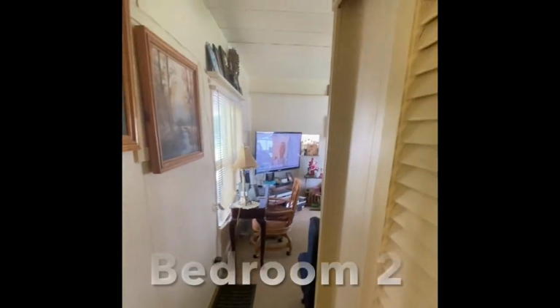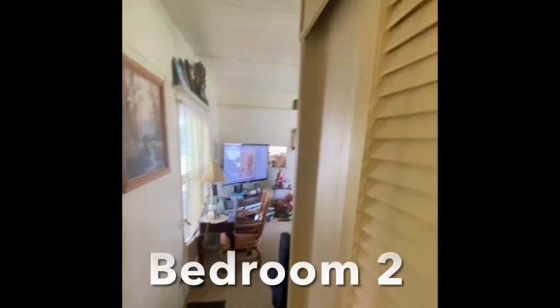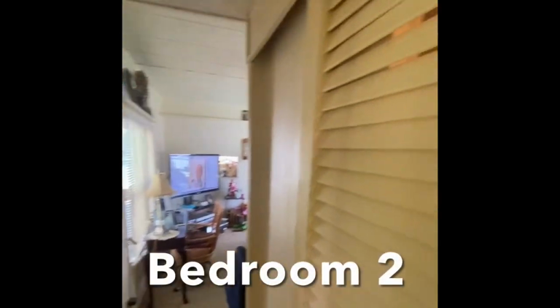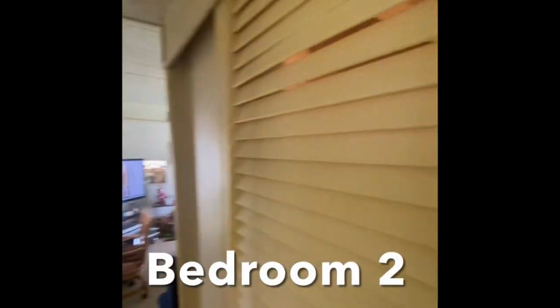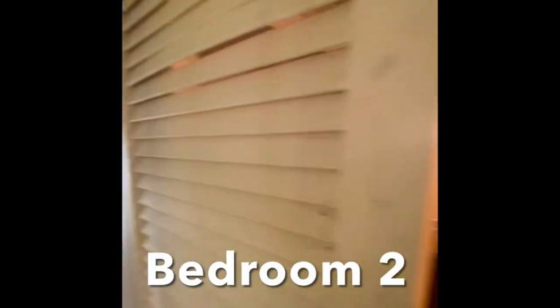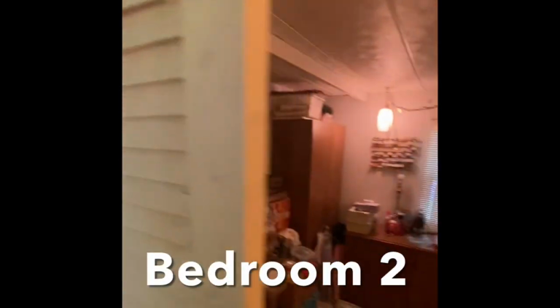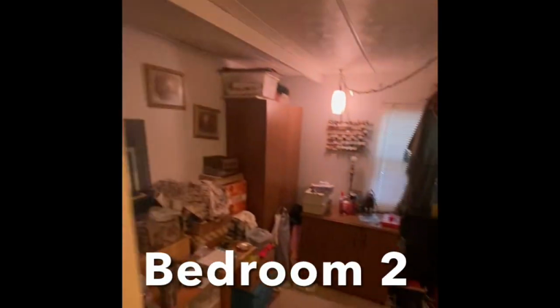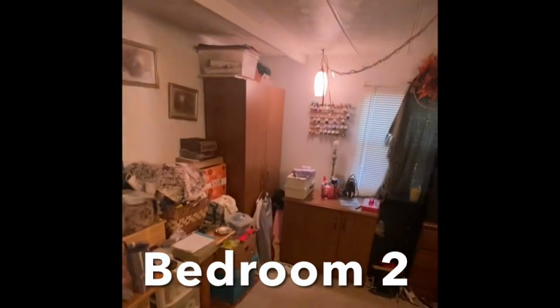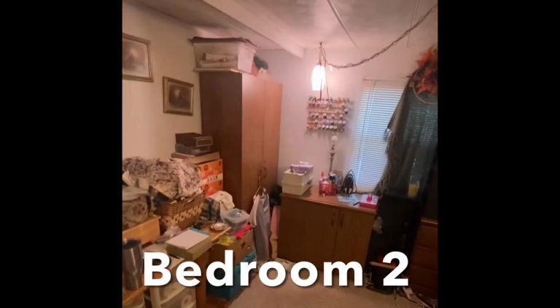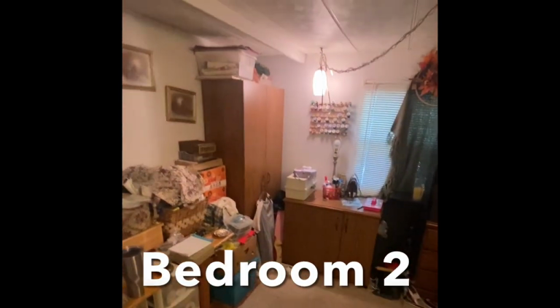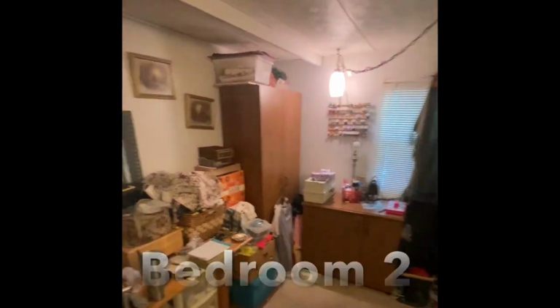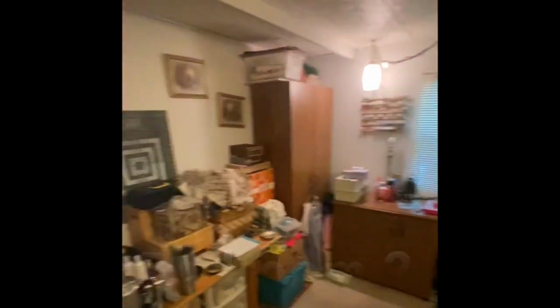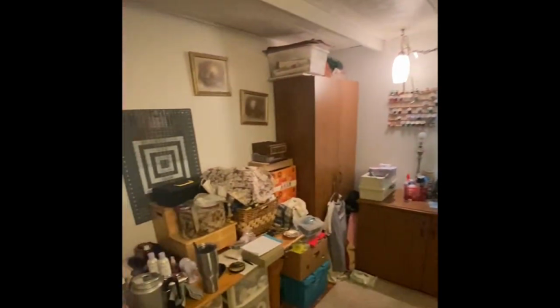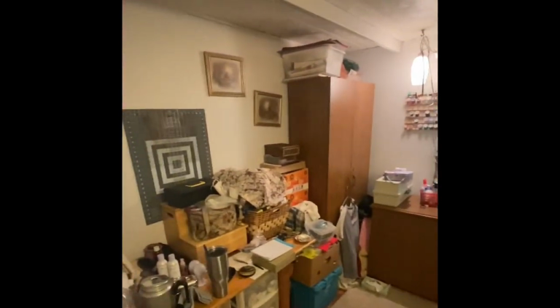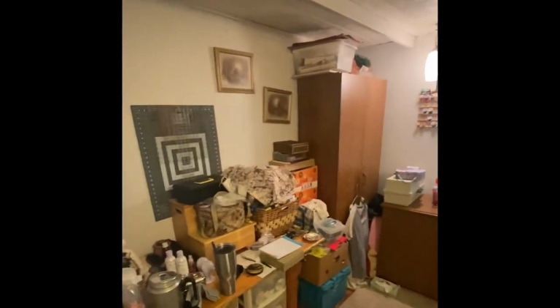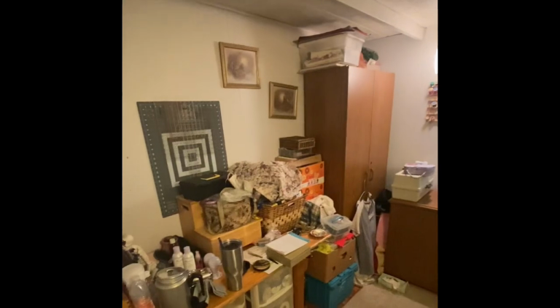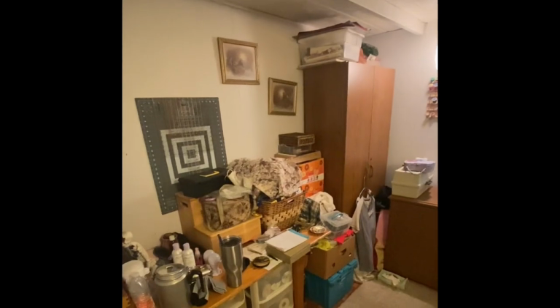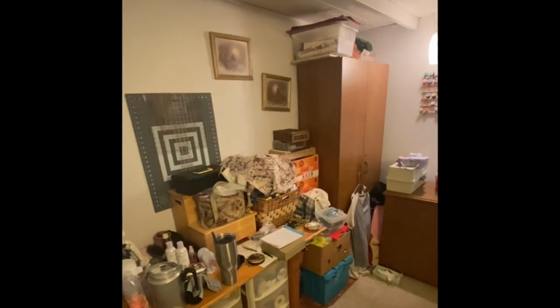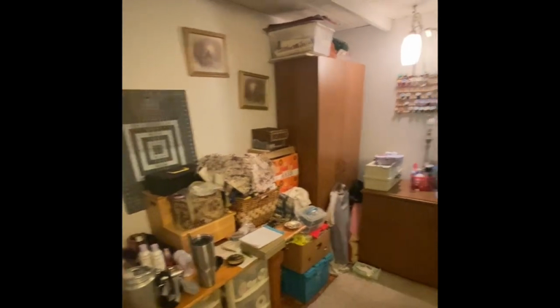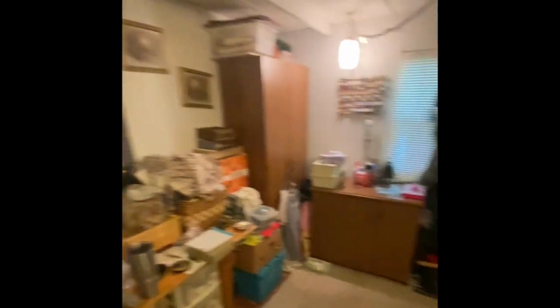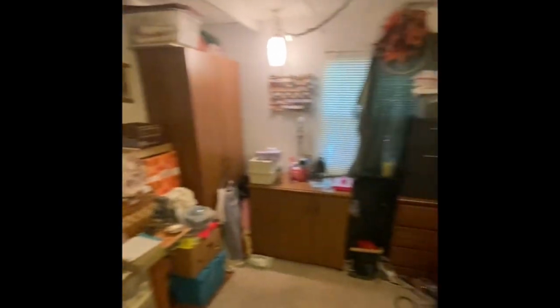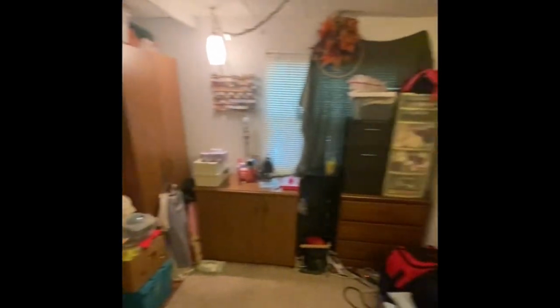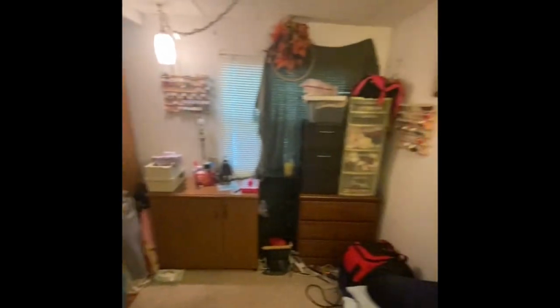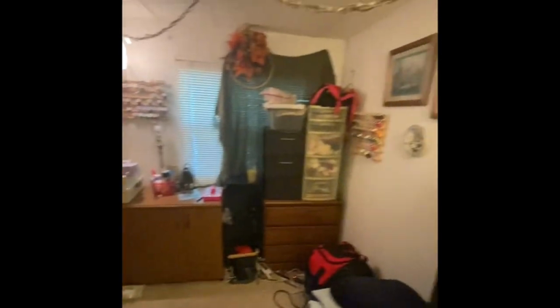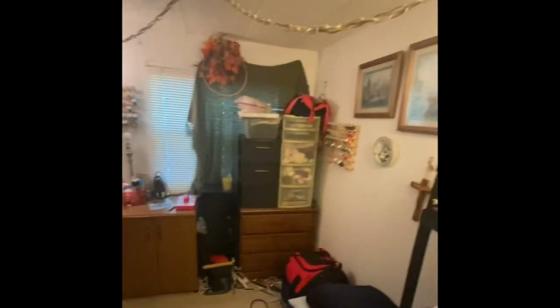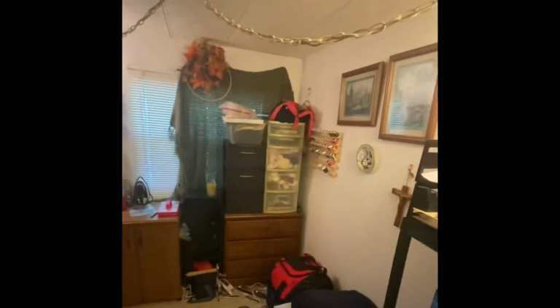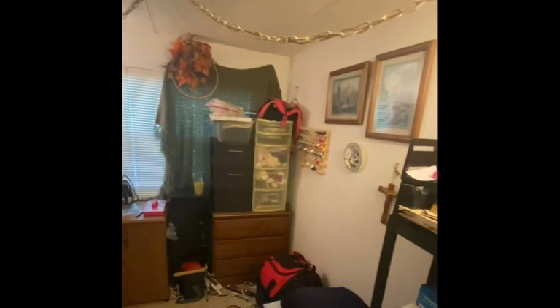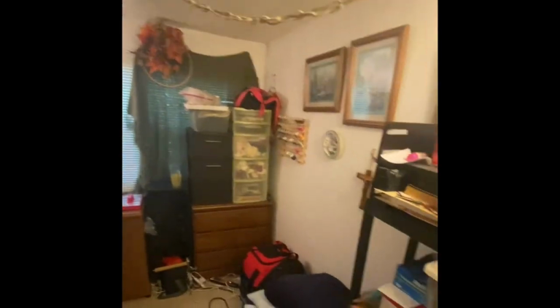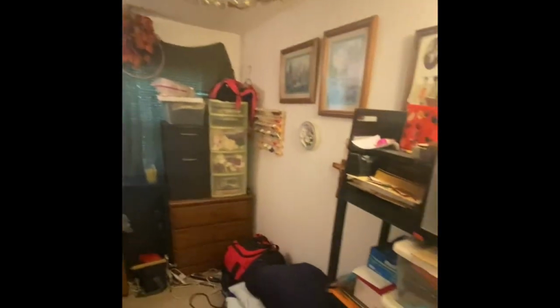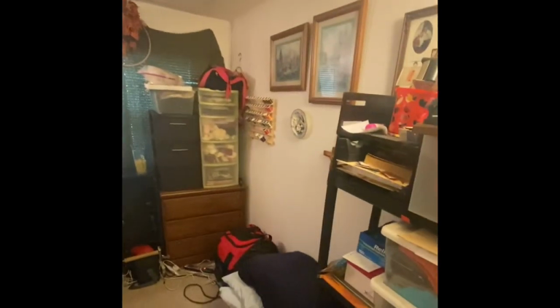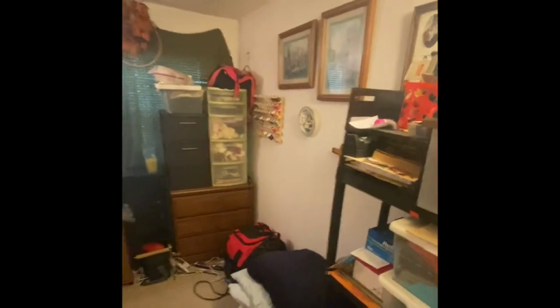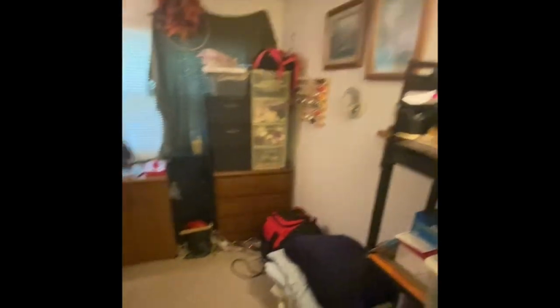The second bedroom is a good size and could be great for a guest bedroom, home office, craft area — you name it.